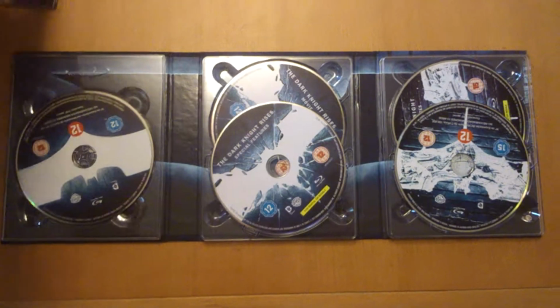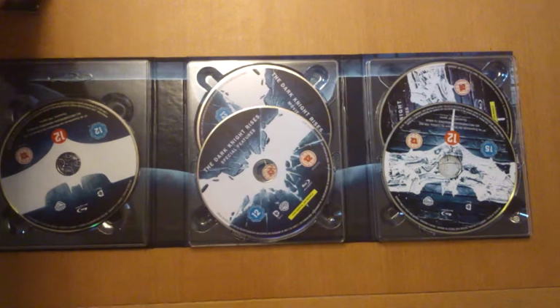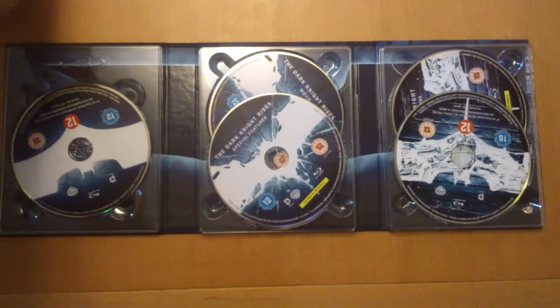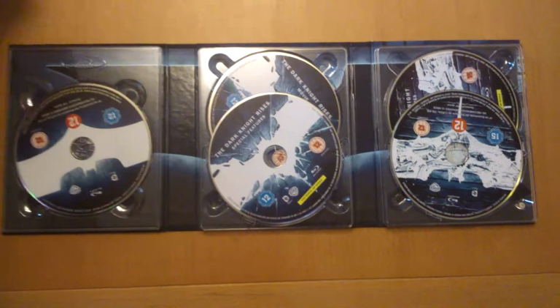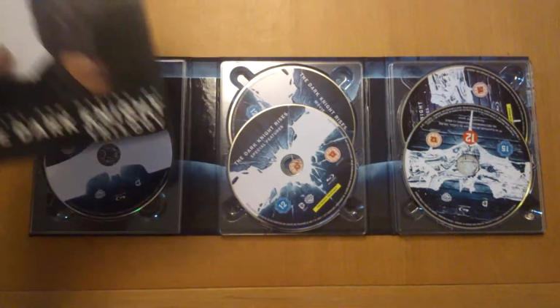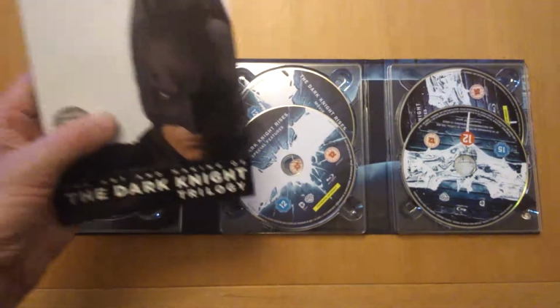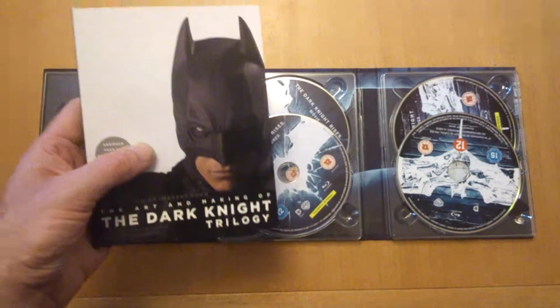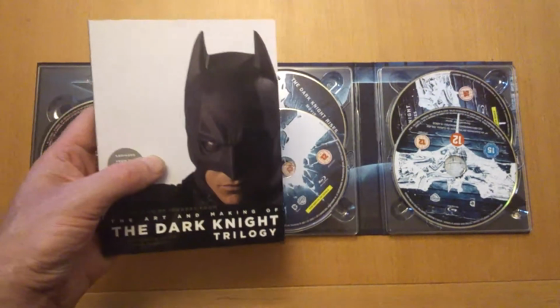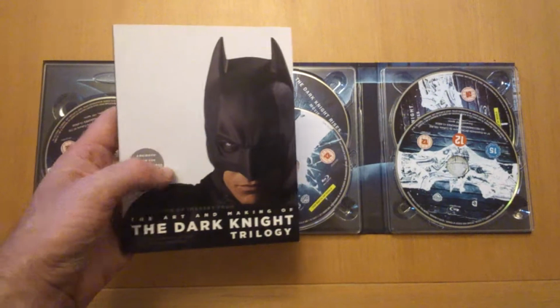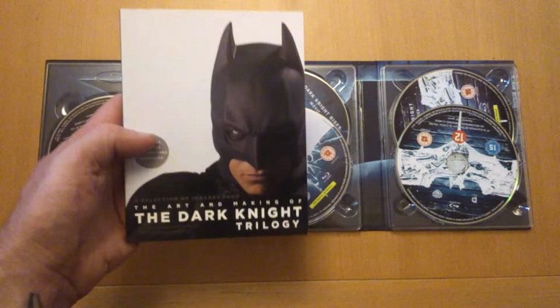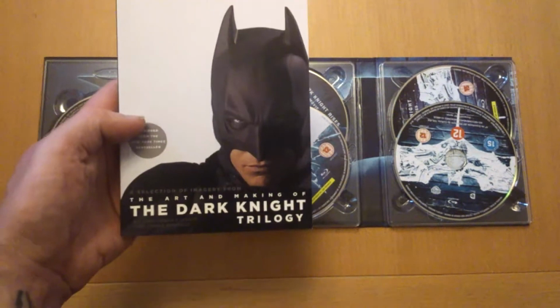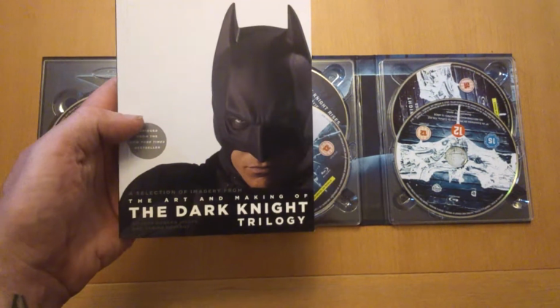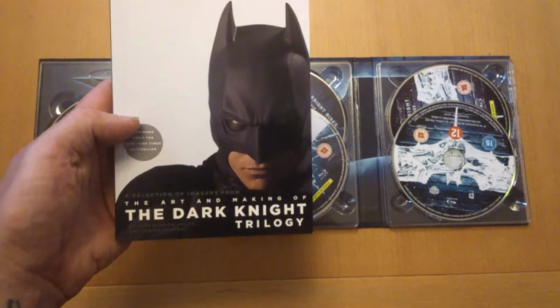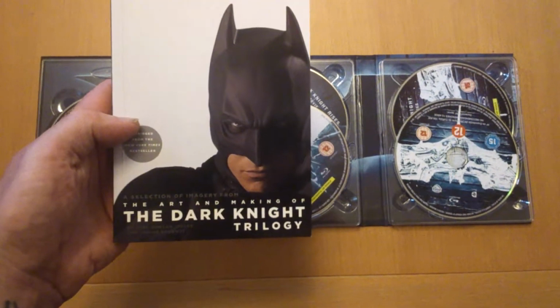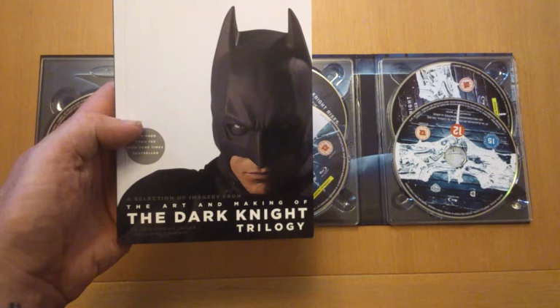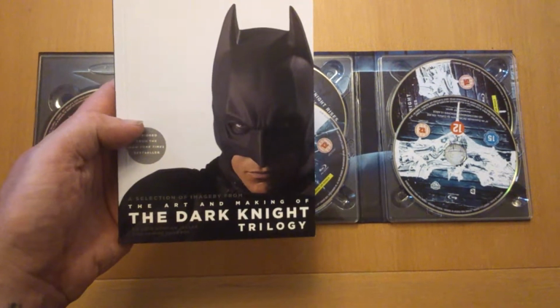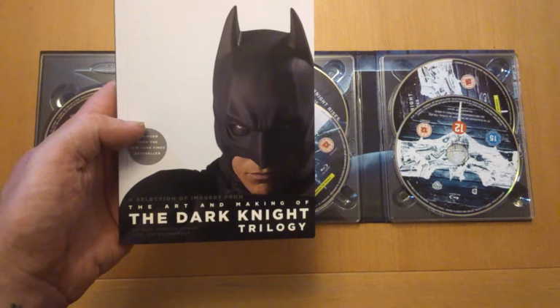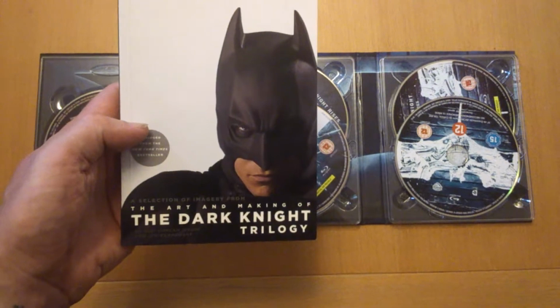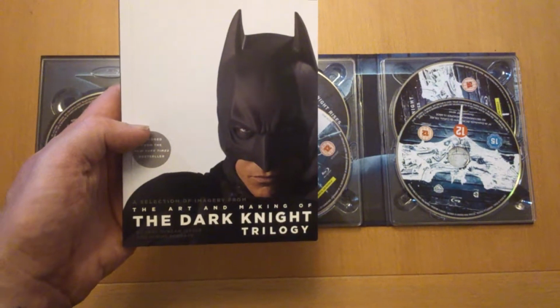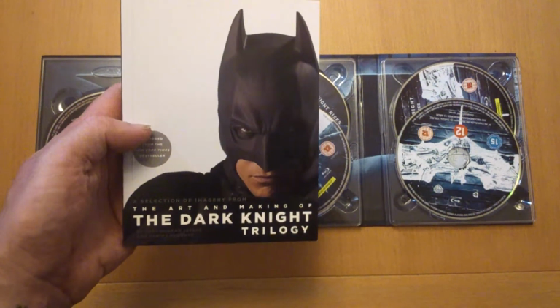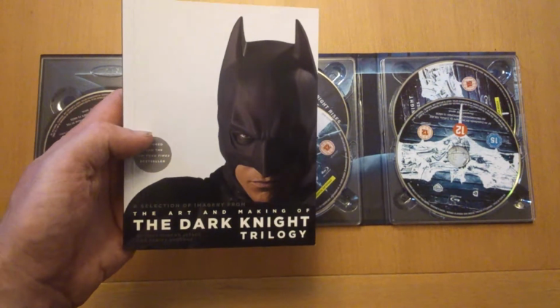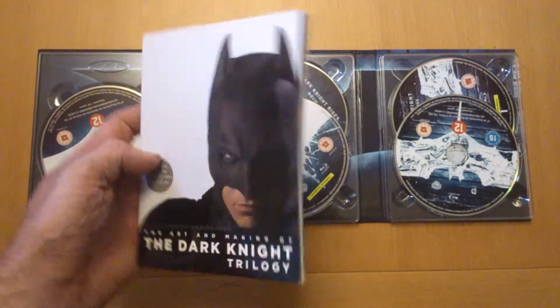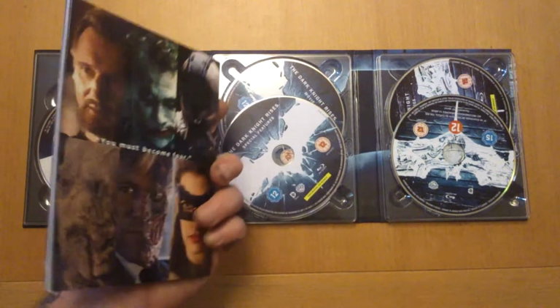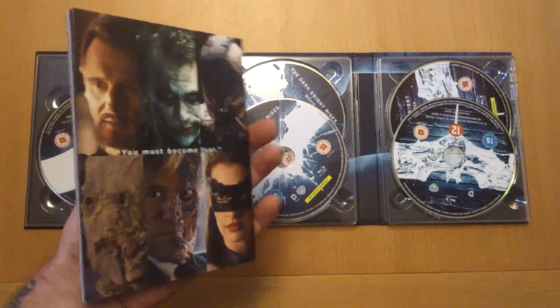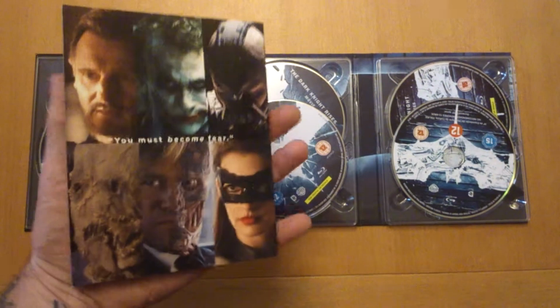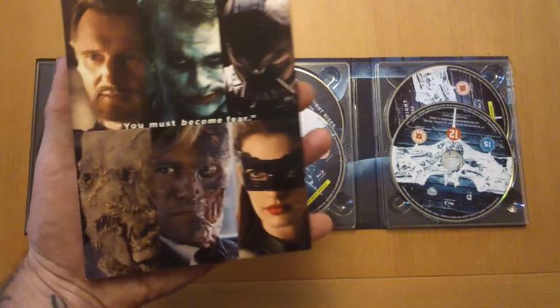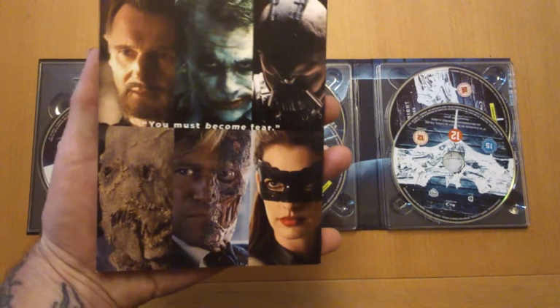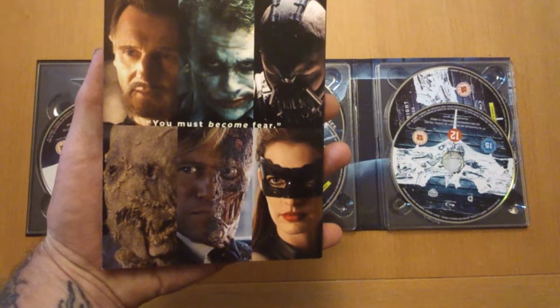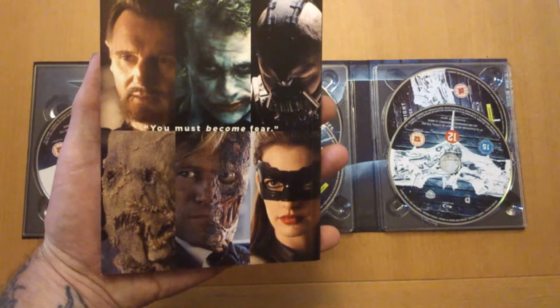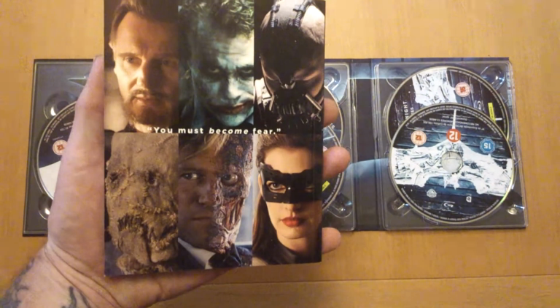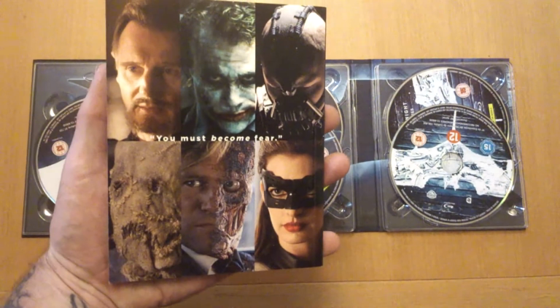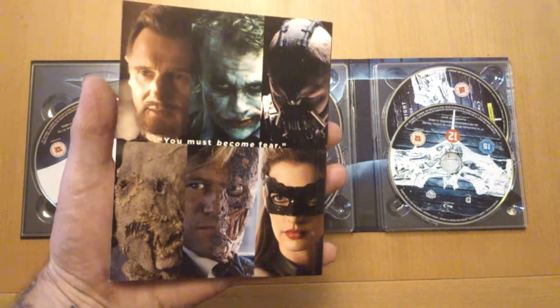It's one I recommend you get. There's this nice book — look — The Art of Making the Dark Knight Trilogy. The Scarecrow on there, look.